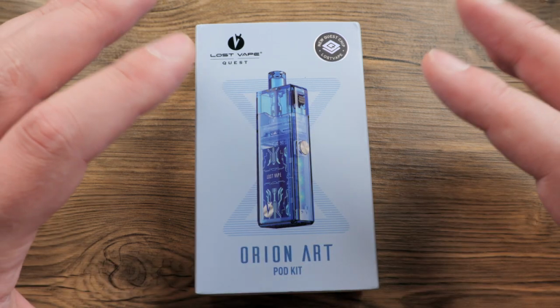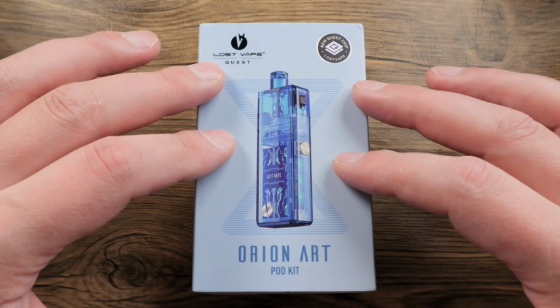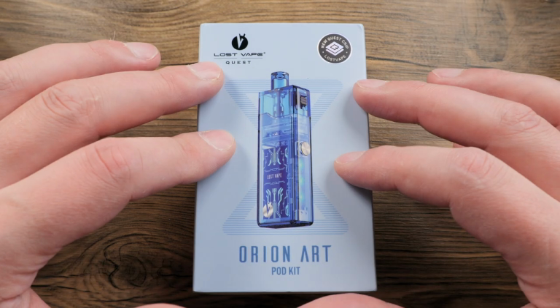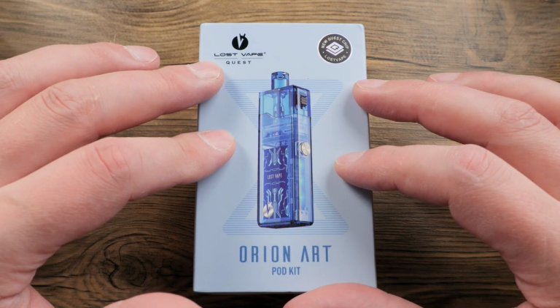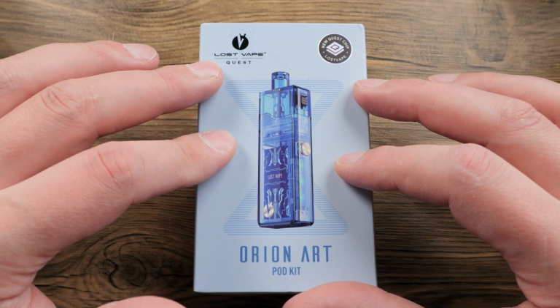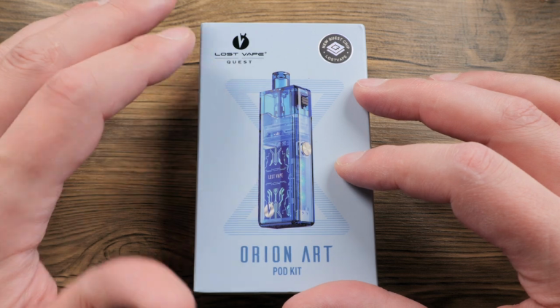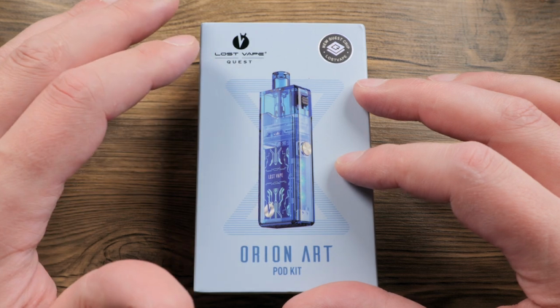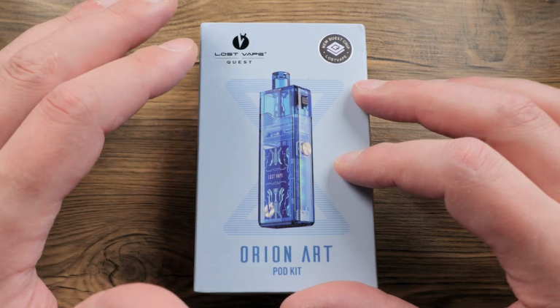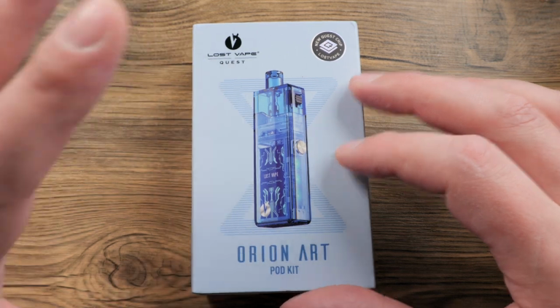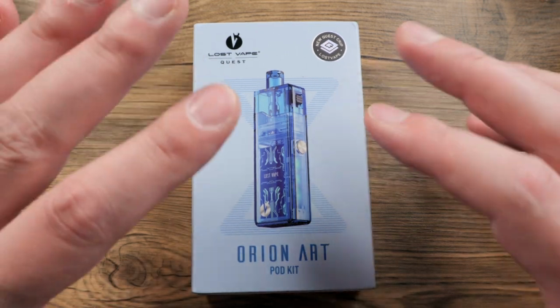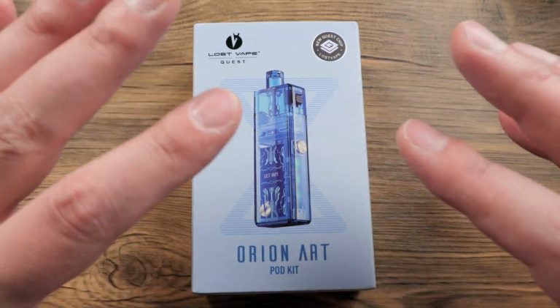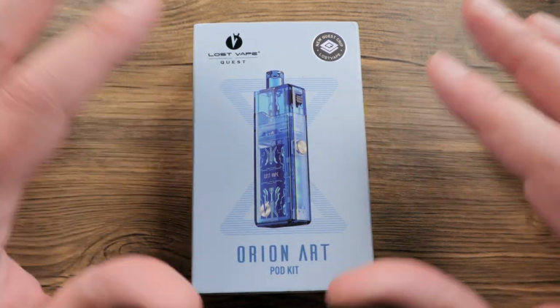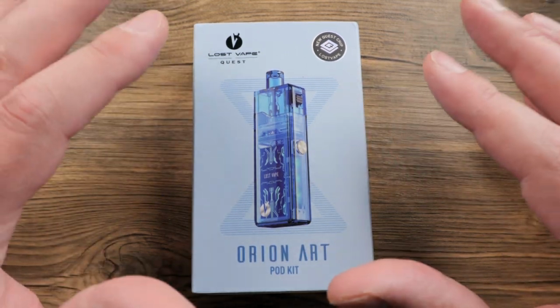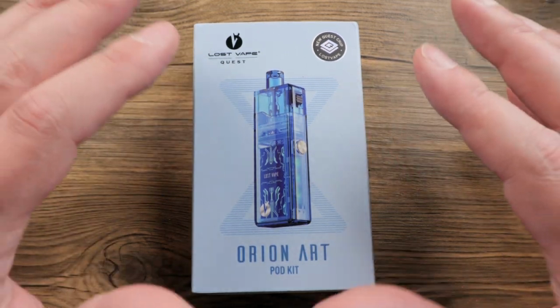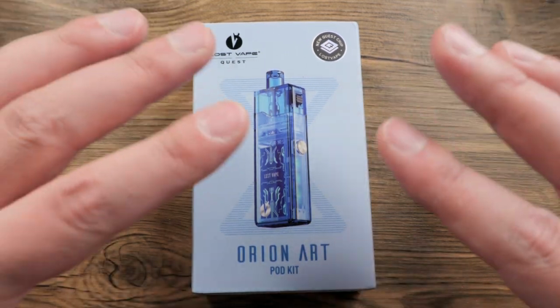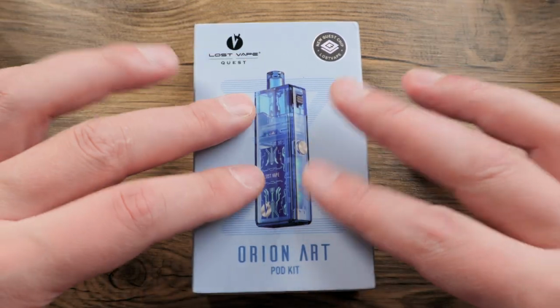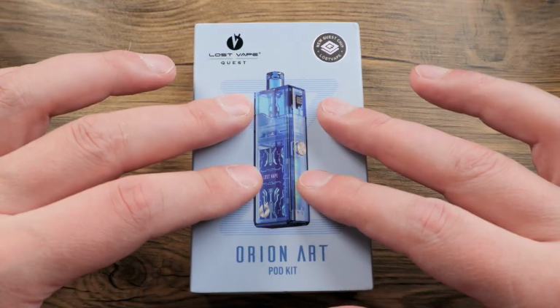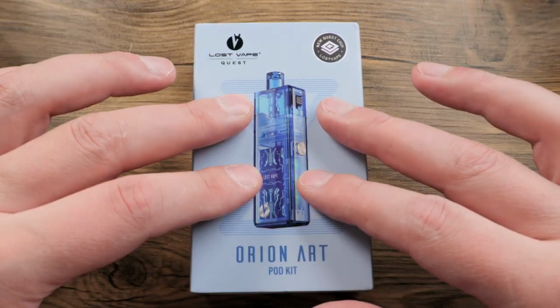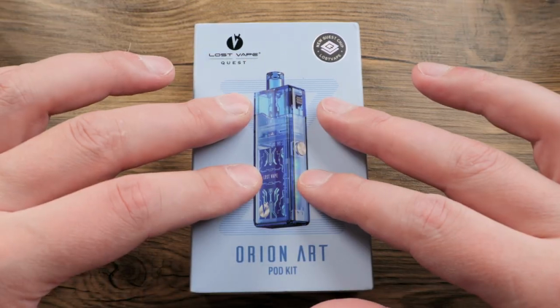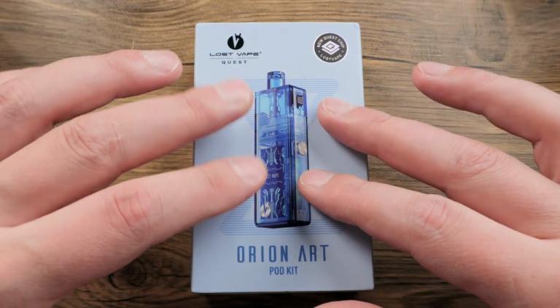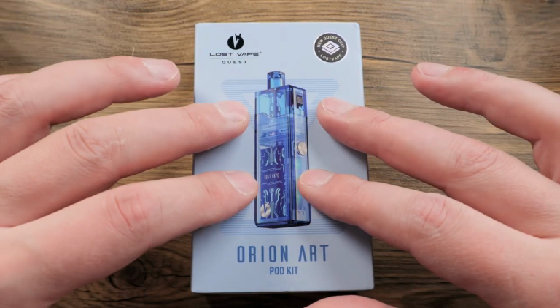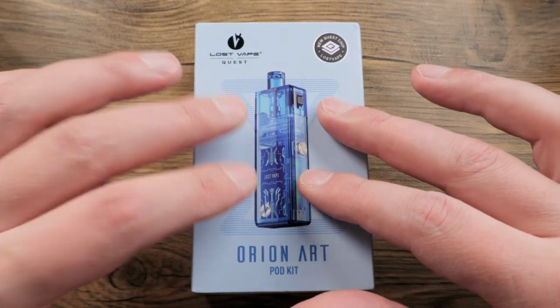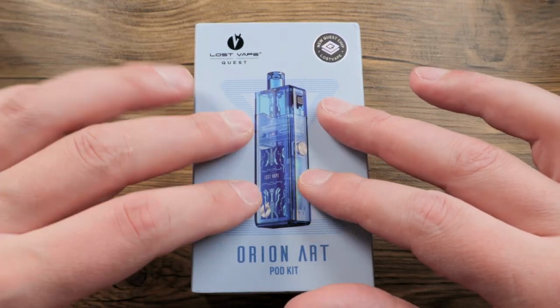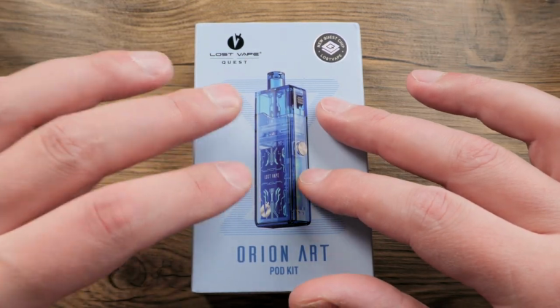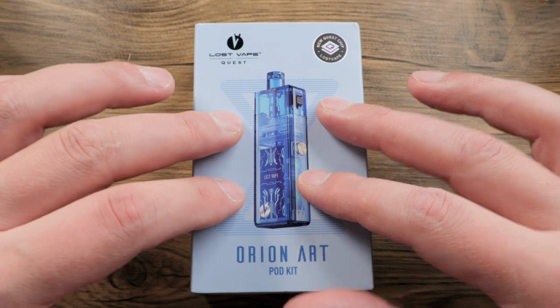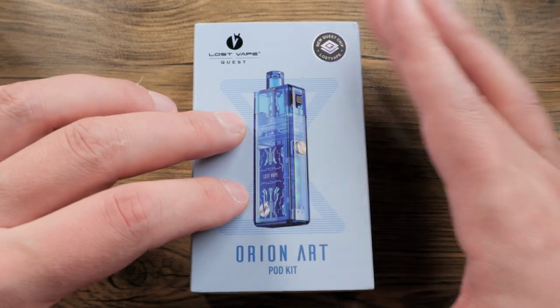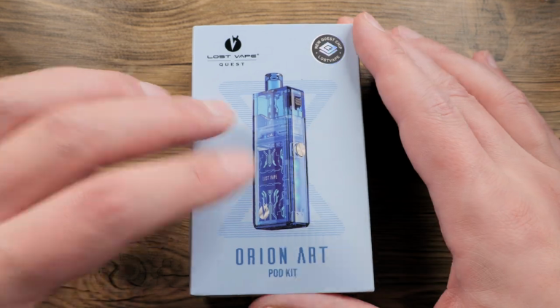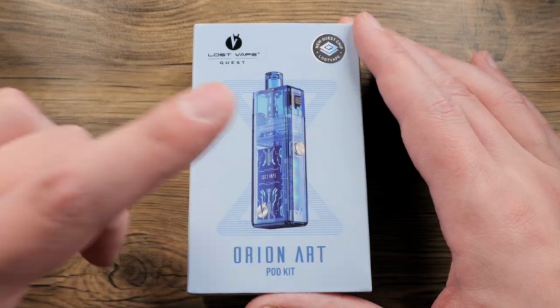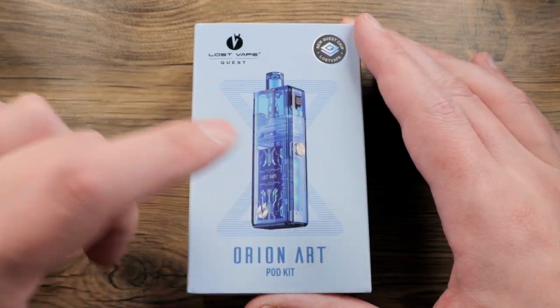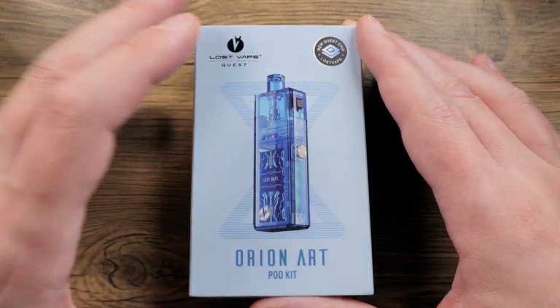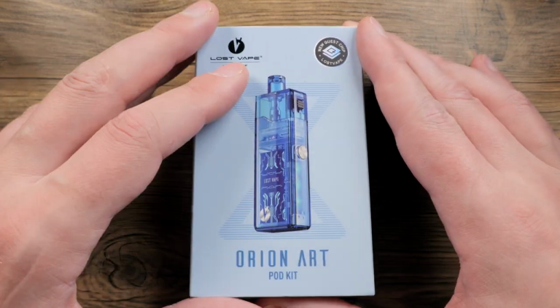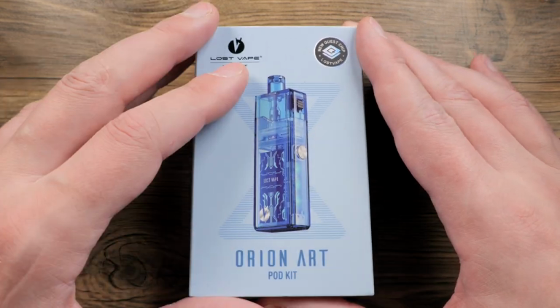The Orion series has been going on for years and has been very popular. This one takes the UB Mini coil, so let's go ahead and dive into it.